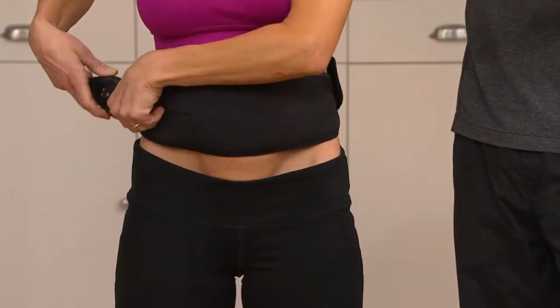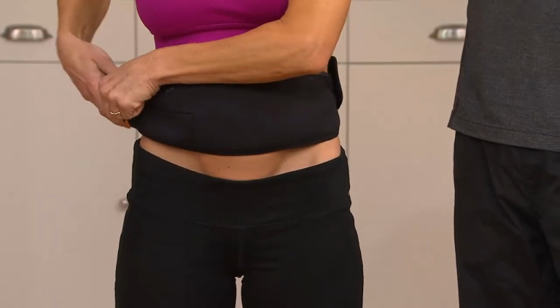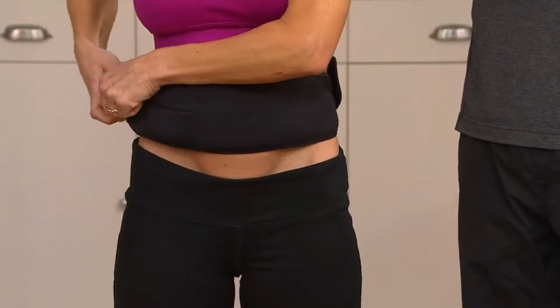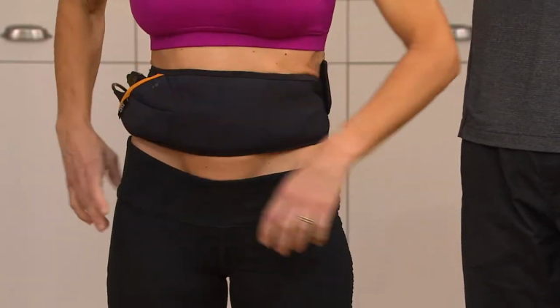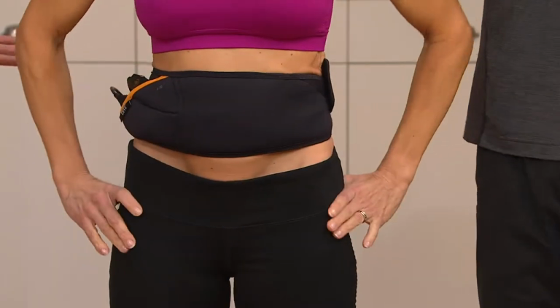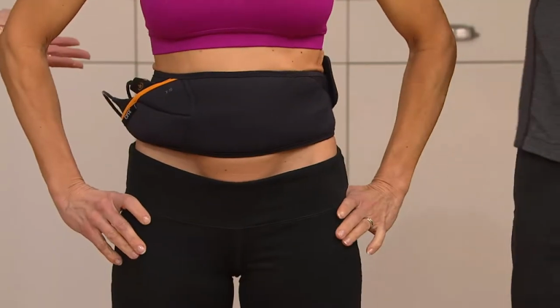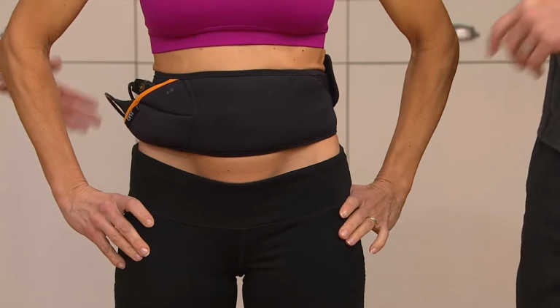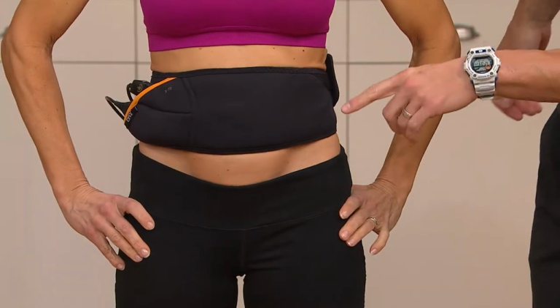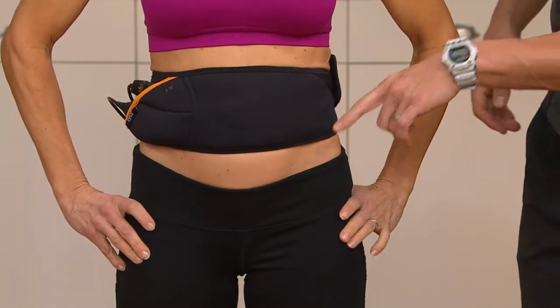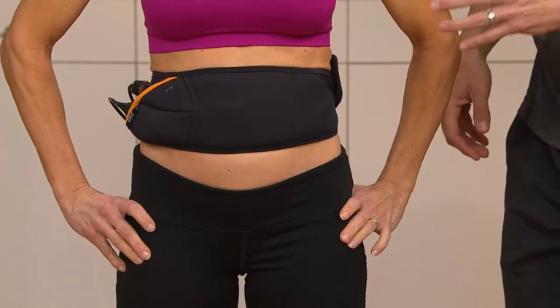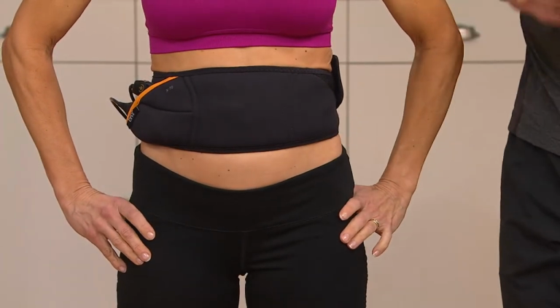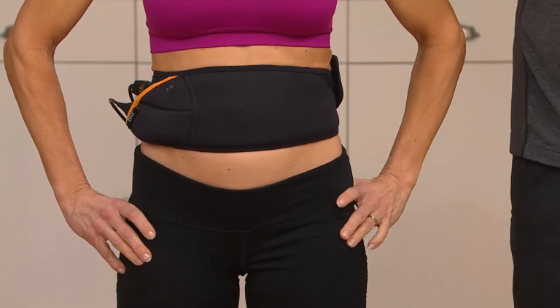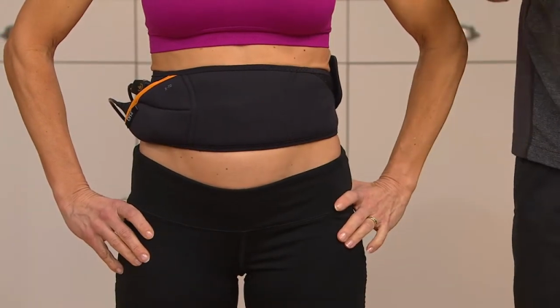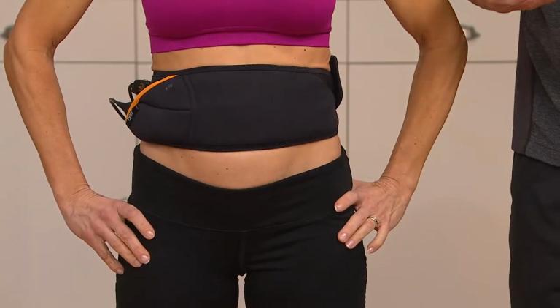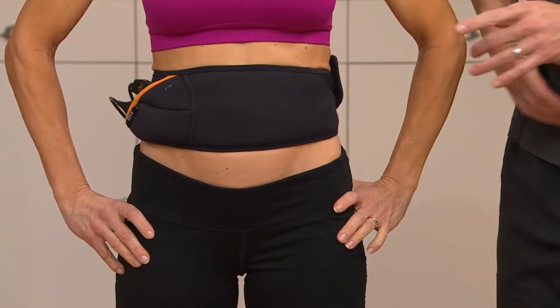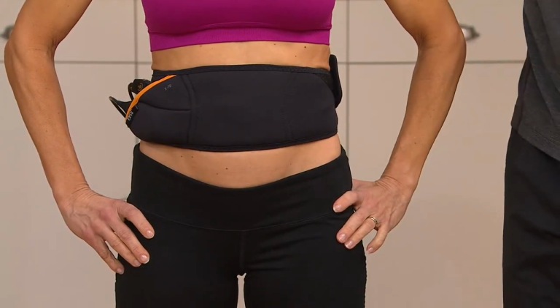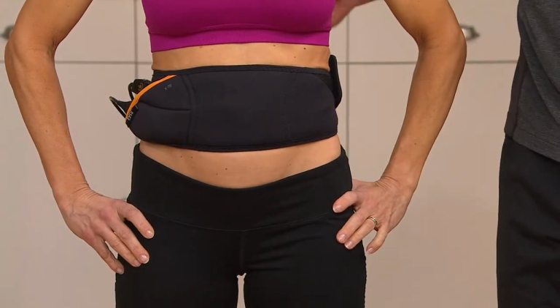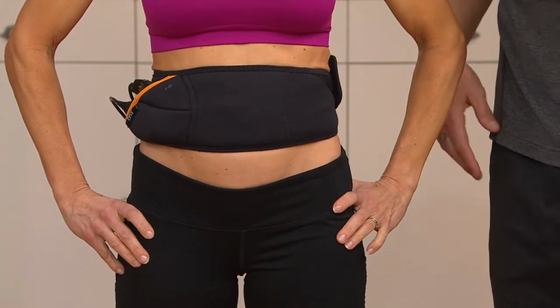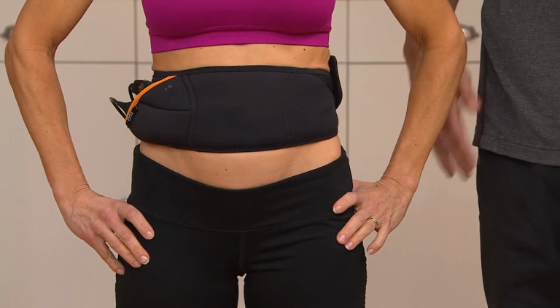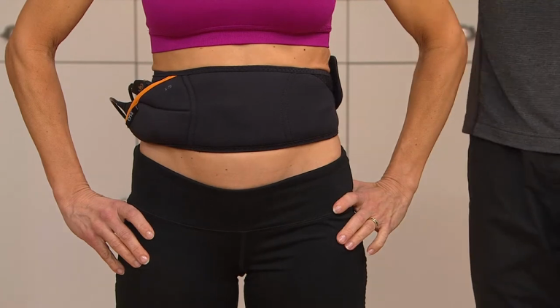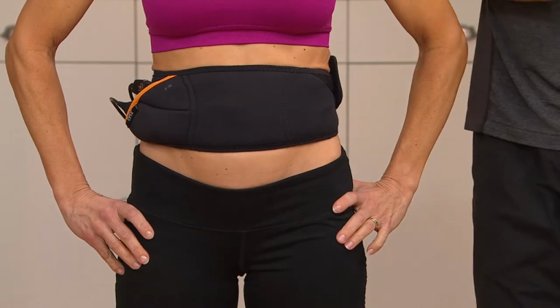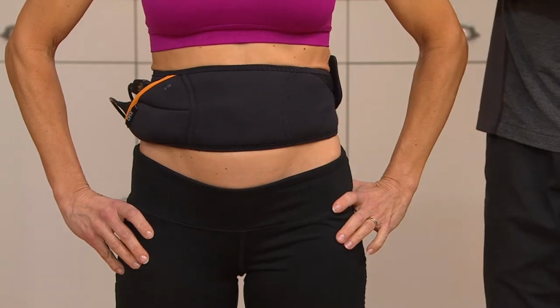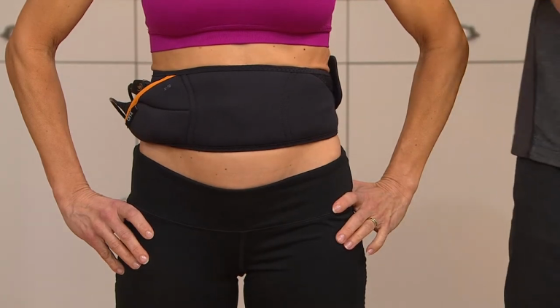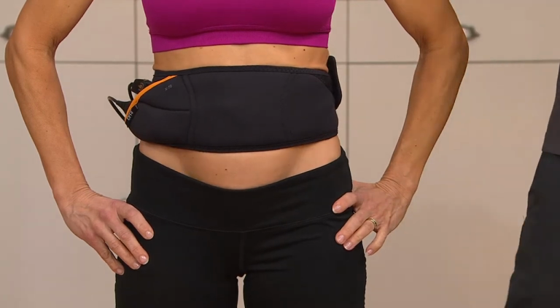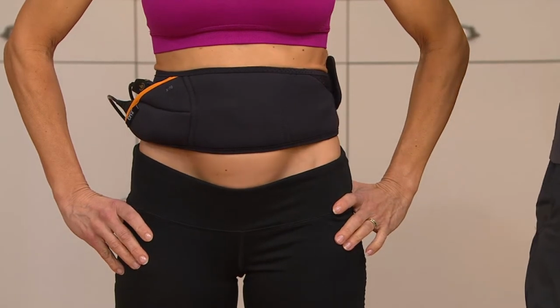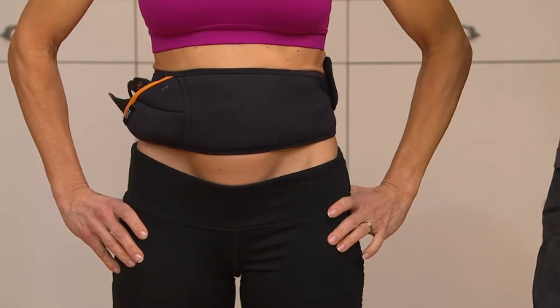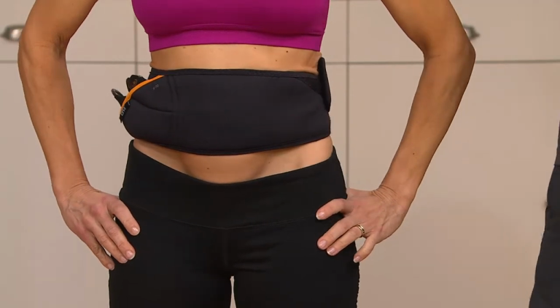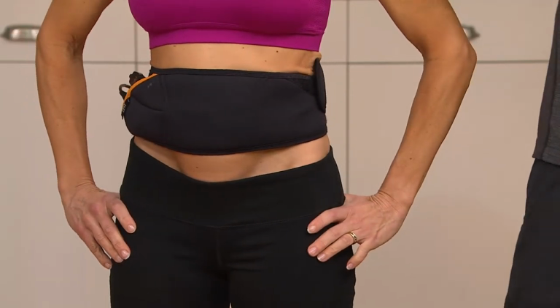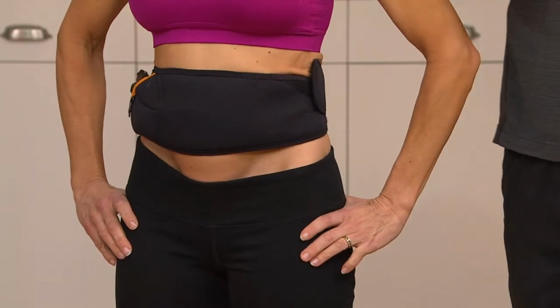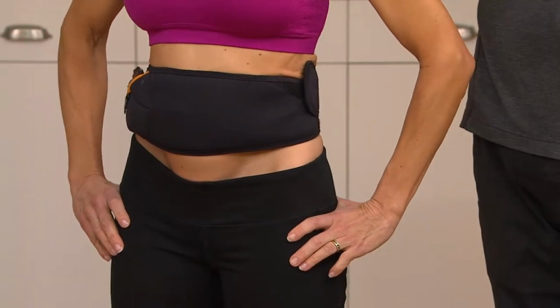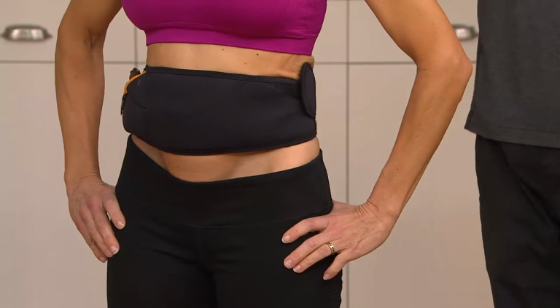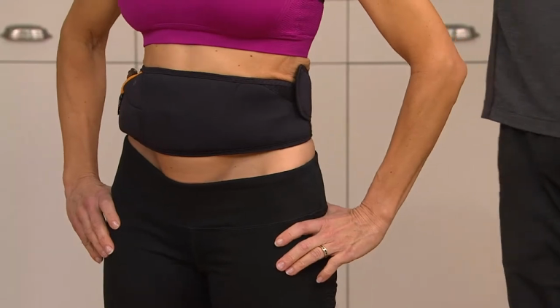Seven and eight are my two favorites. She finds her intensity level that she's comfortable with, and then she's off to the races. Kim can make dinner for her family, take her dog on a walk, sit at a hockey game and watch her son play hockey. I do my hair and makeup — that's when I do it.